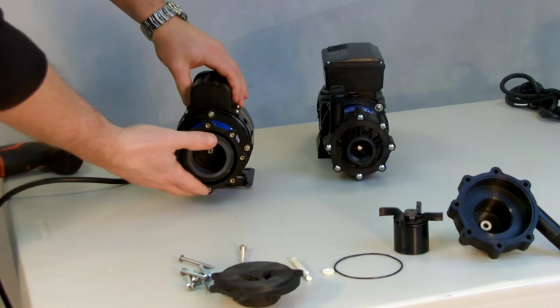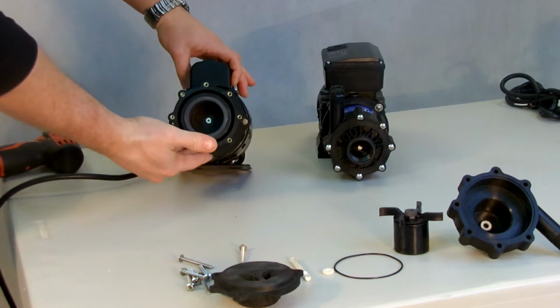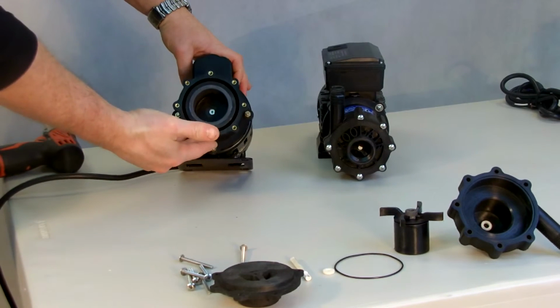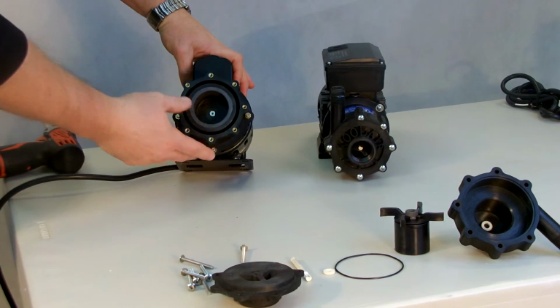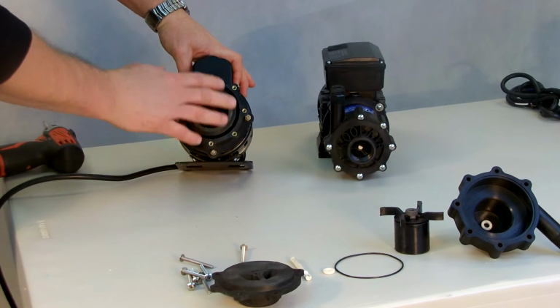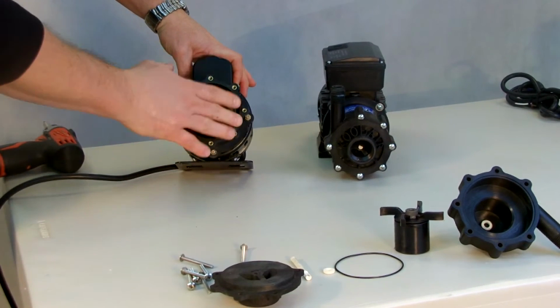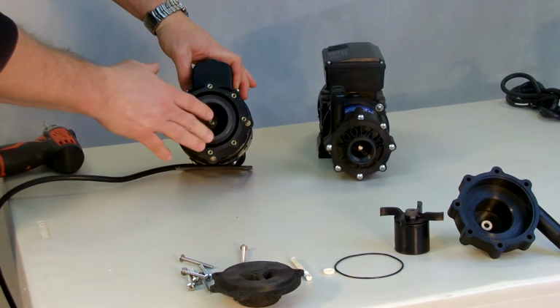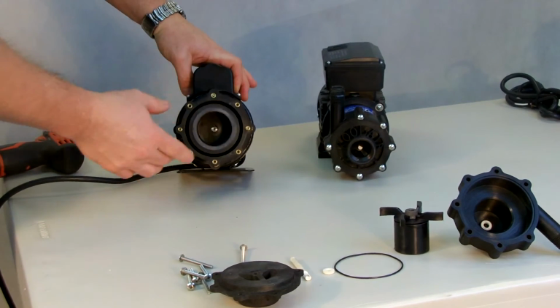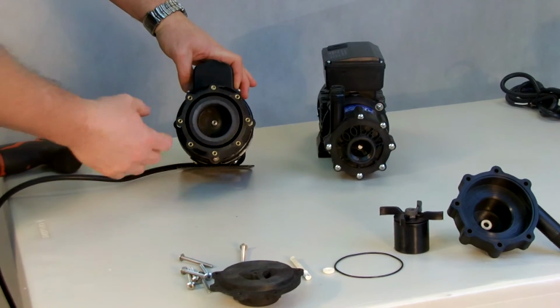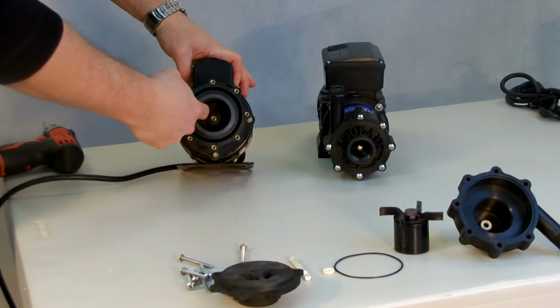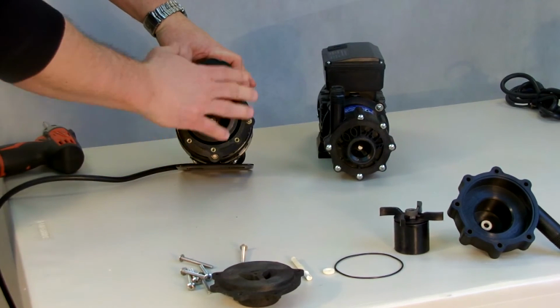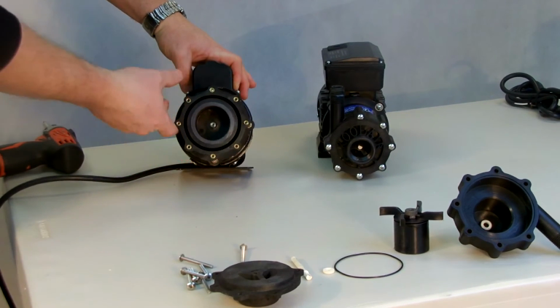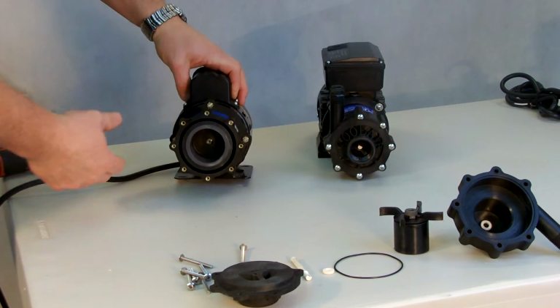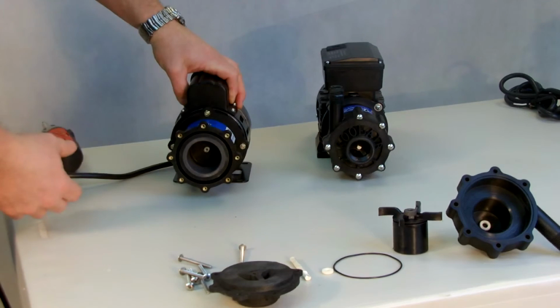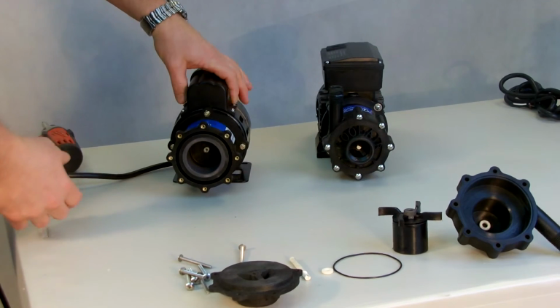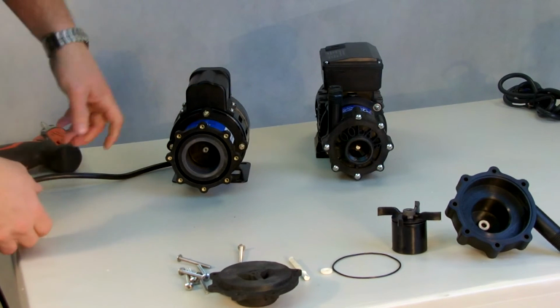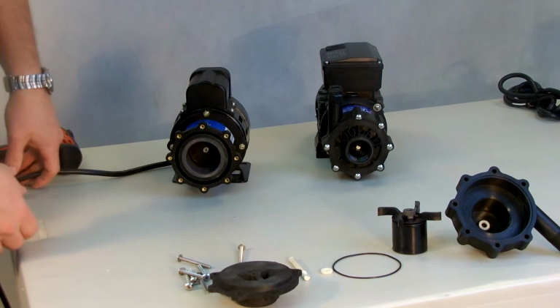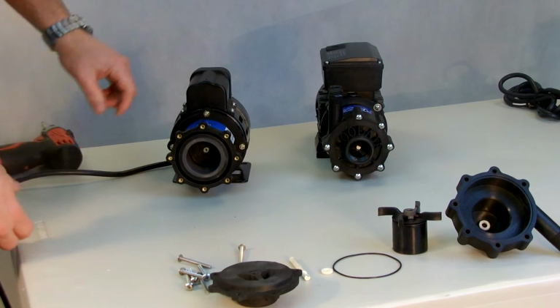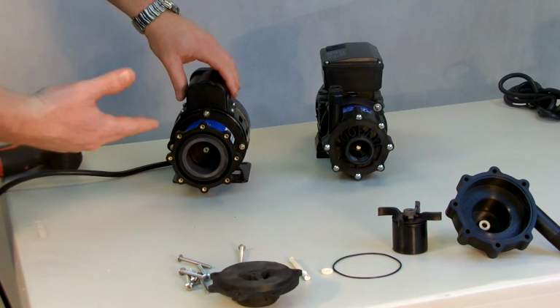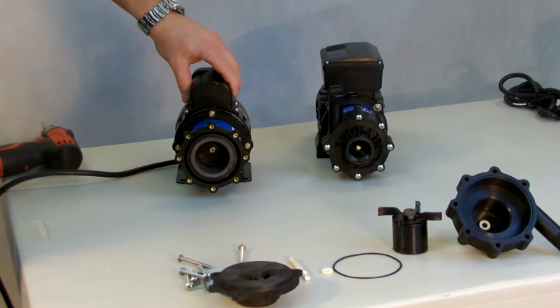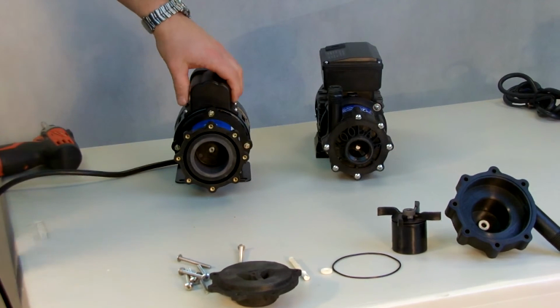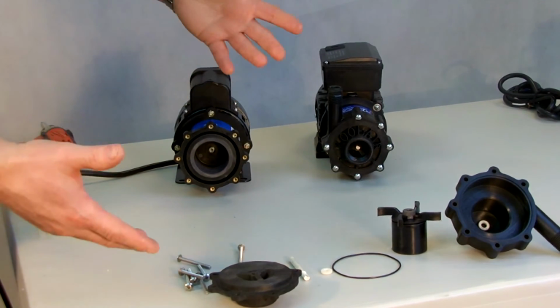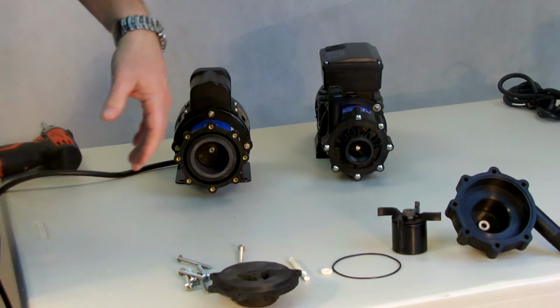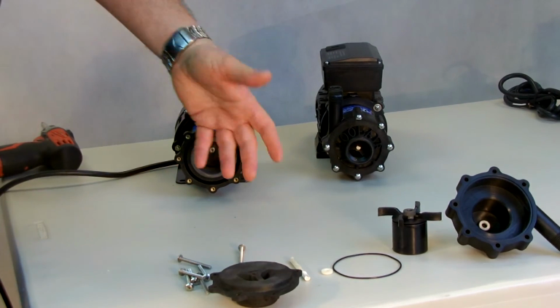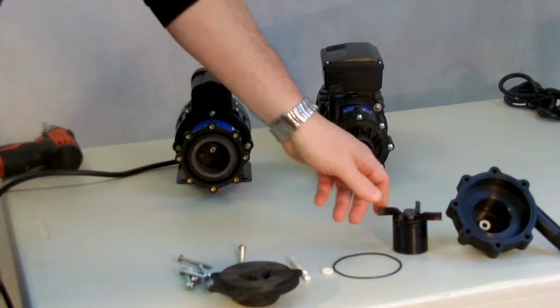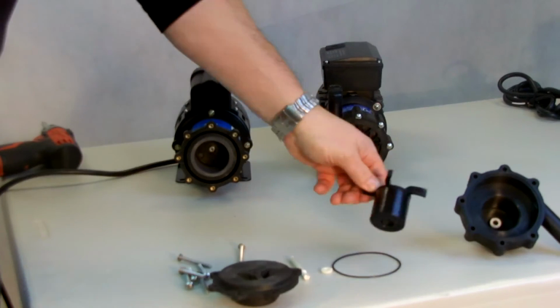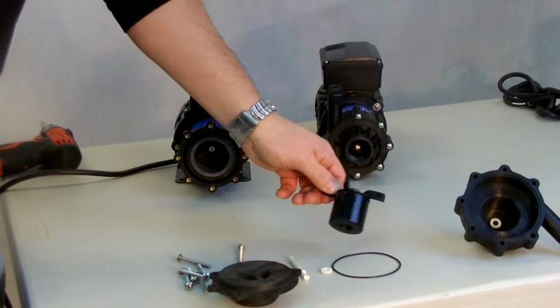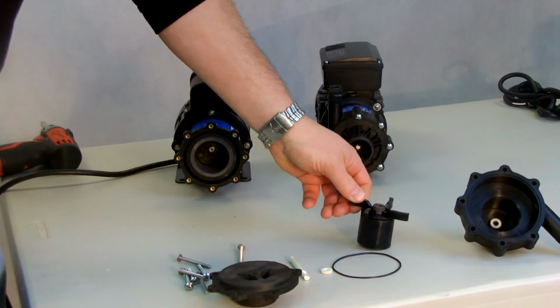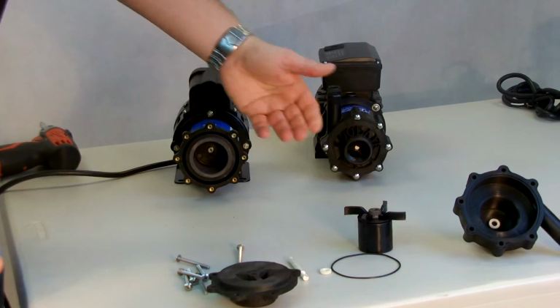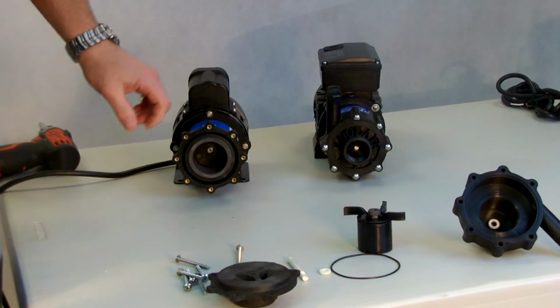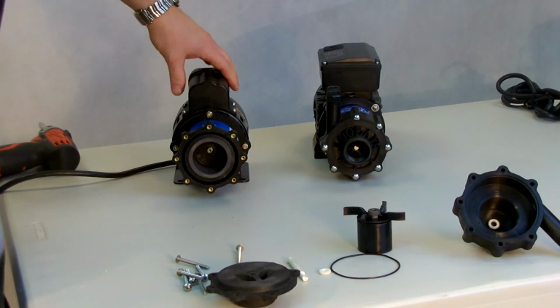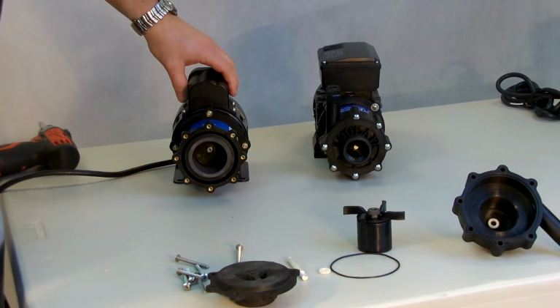What you have left is the drive magnet and the motor, which spin freely — you shouldn't see any problems here. Anything that needs to be cleared out or cleaned on the shaft can be done, and the pump can be reassembled.